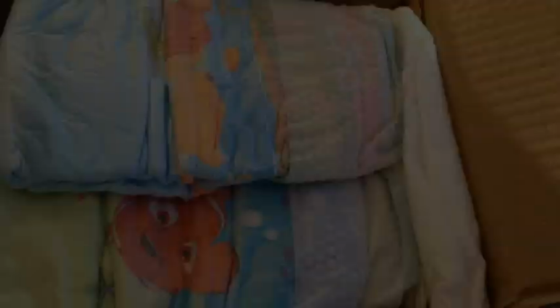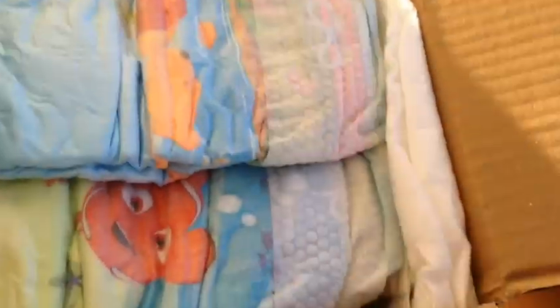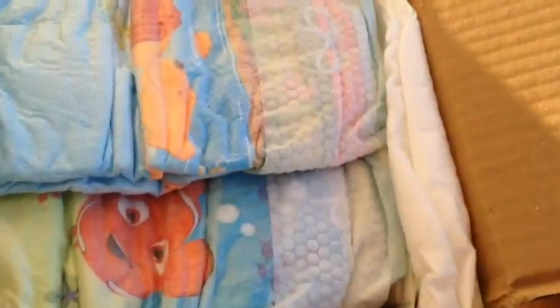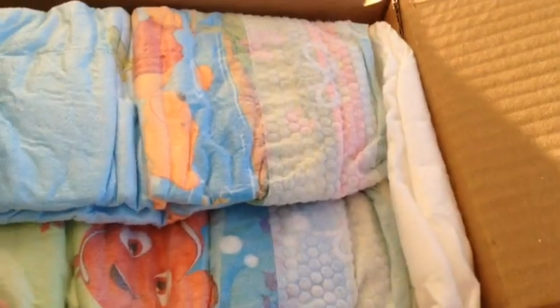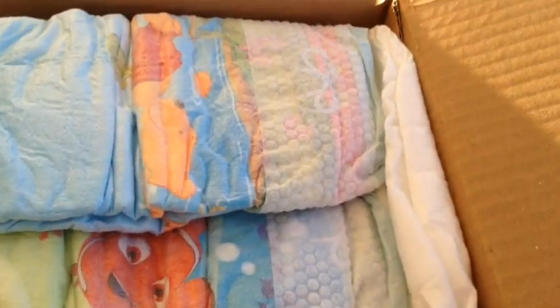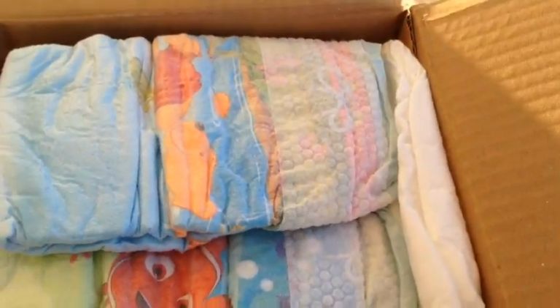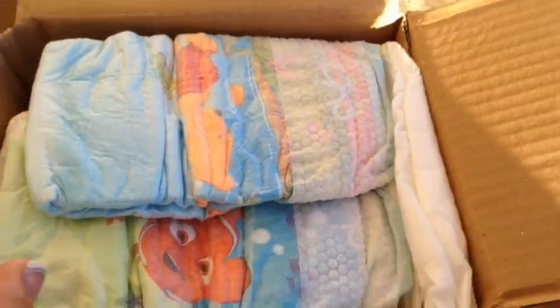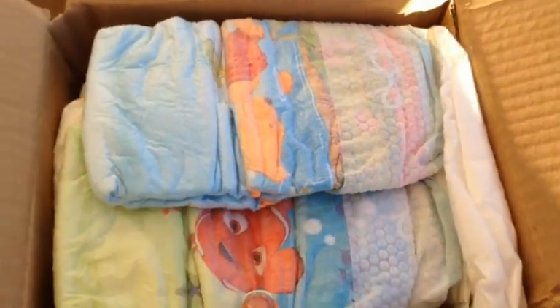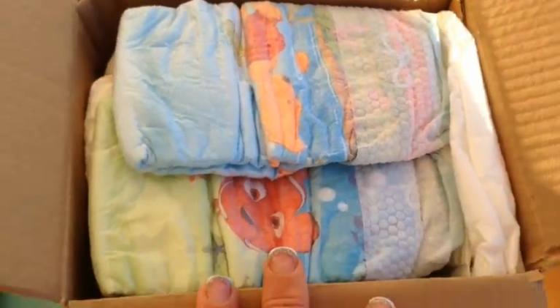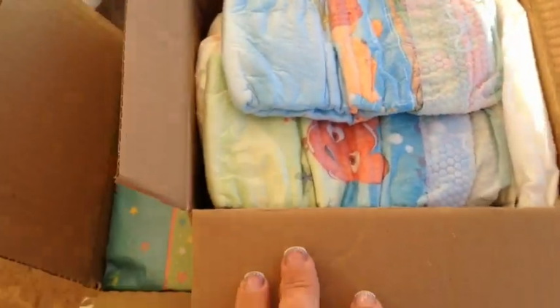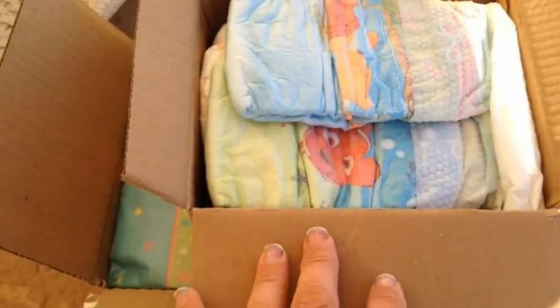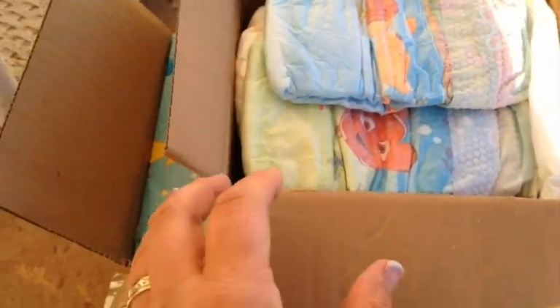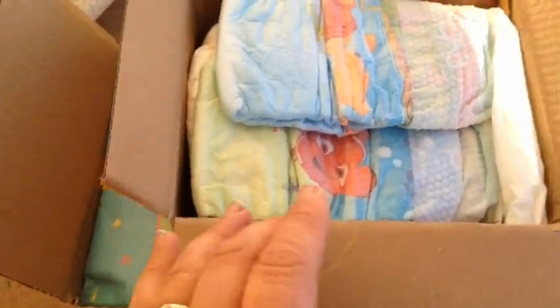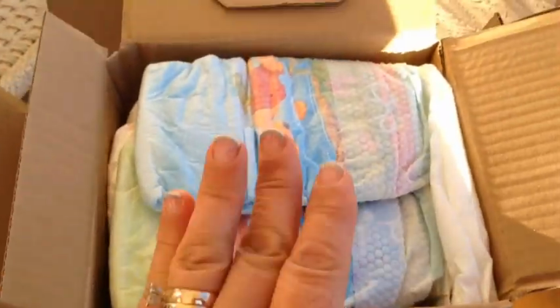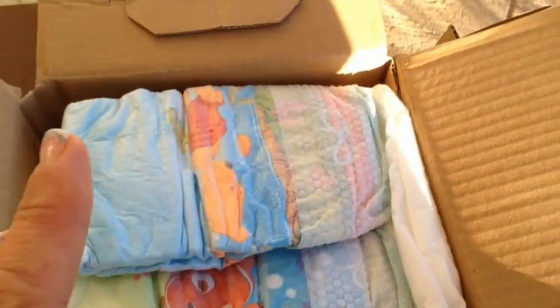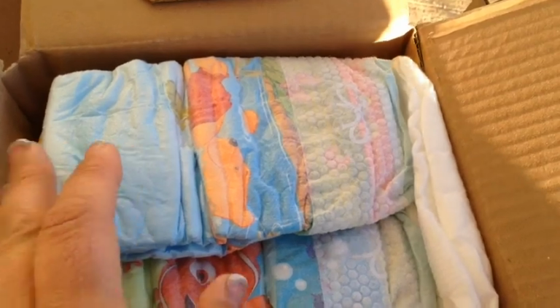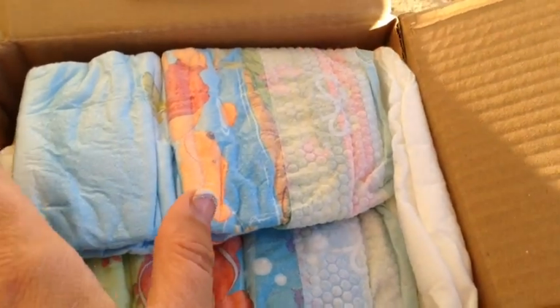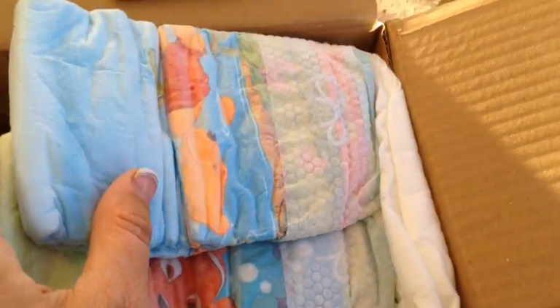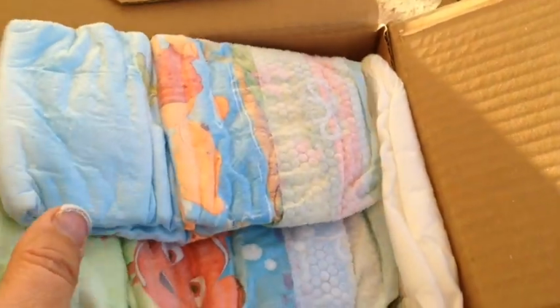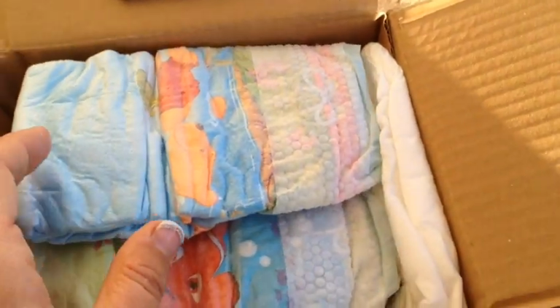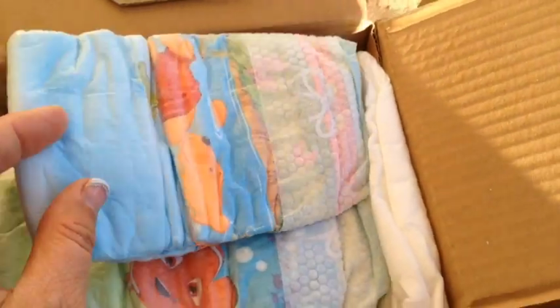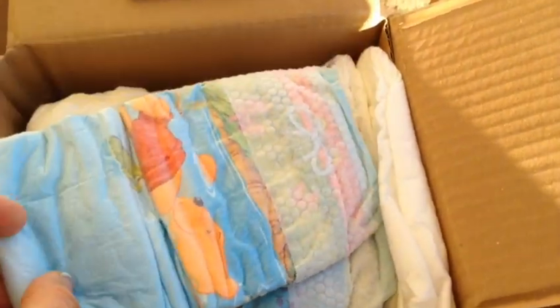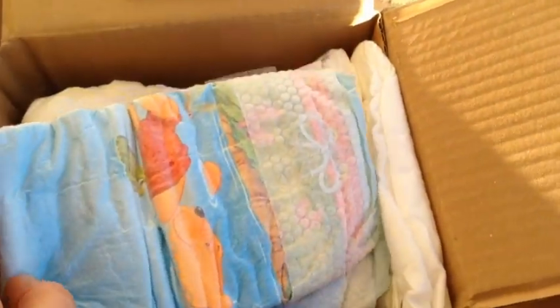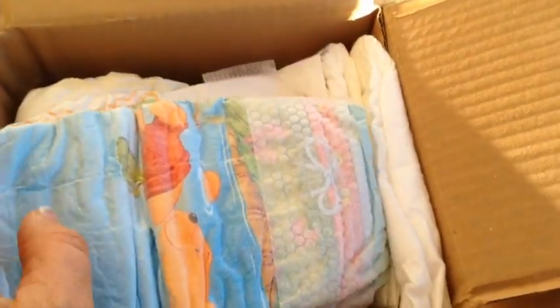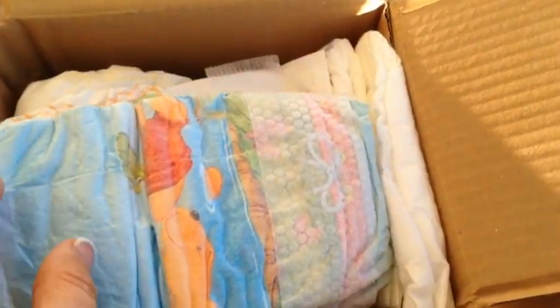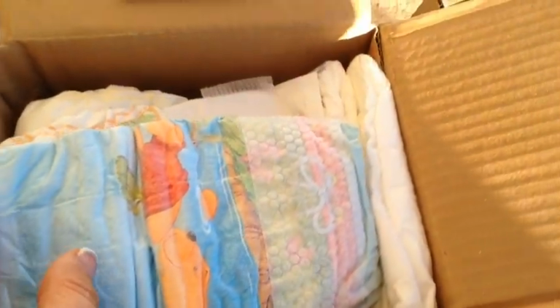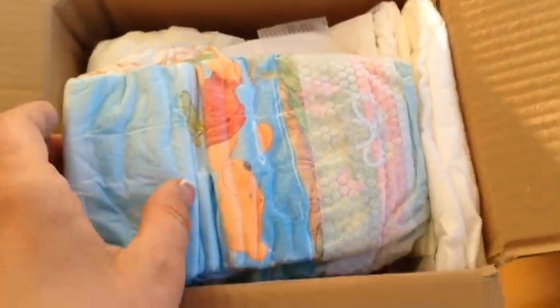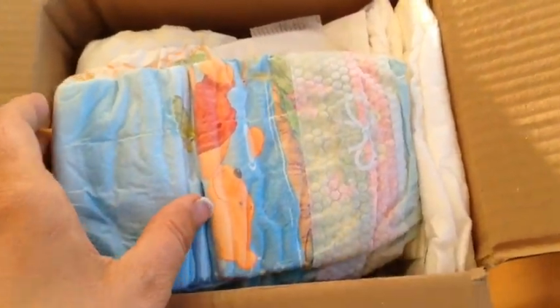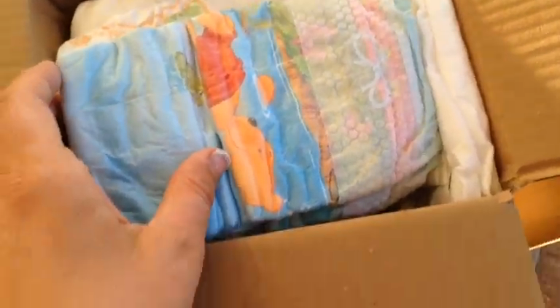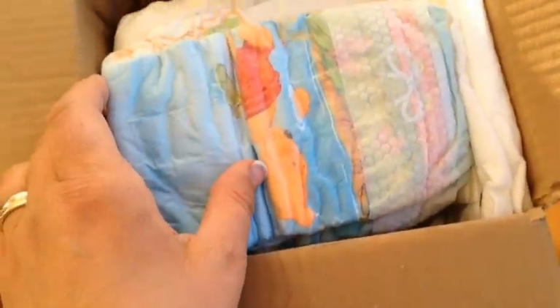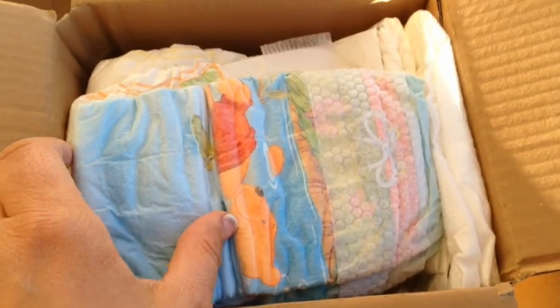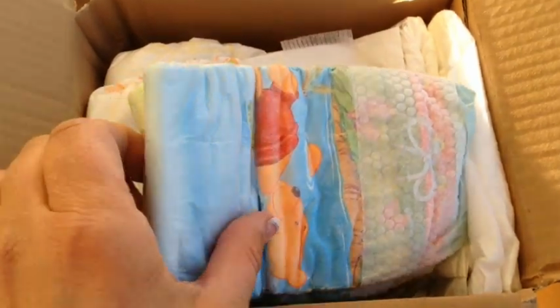Hi everyone, it's Silly Come Baby and I have a couple of box openings. I did a trade with Hannah and the Patsy trade and we did a few diapers.